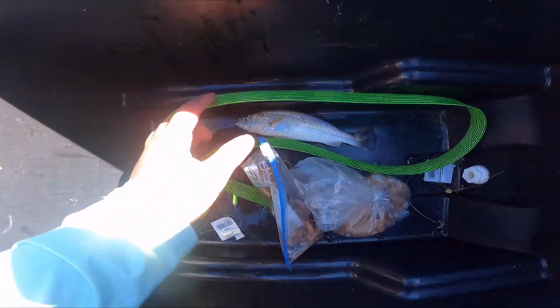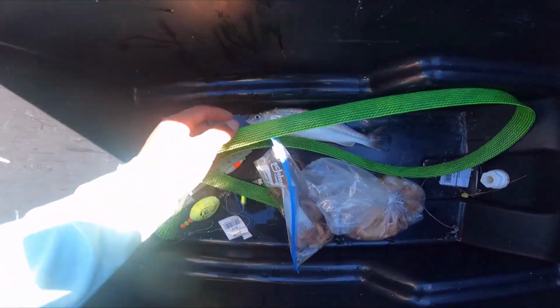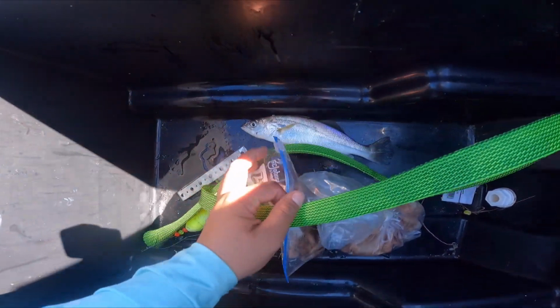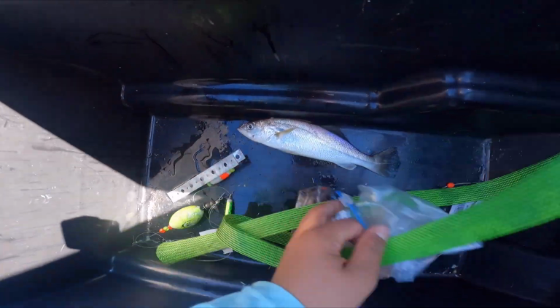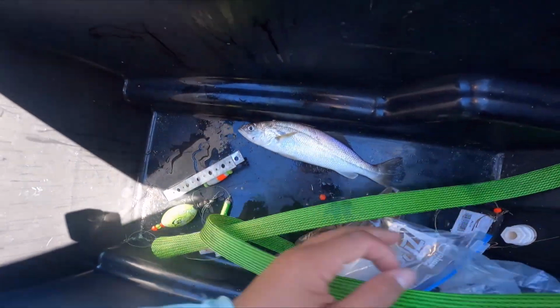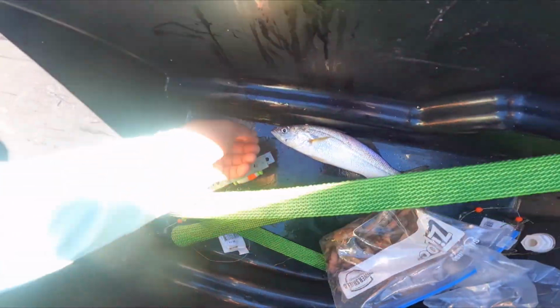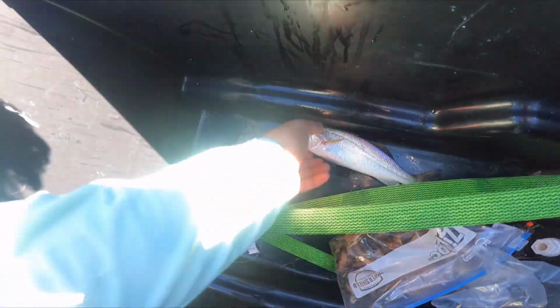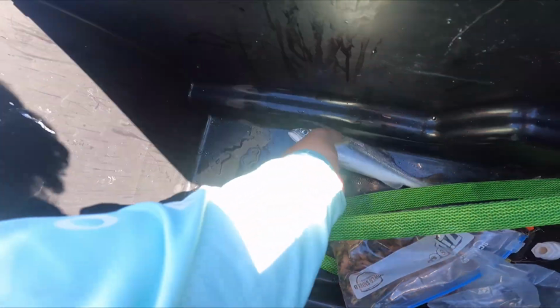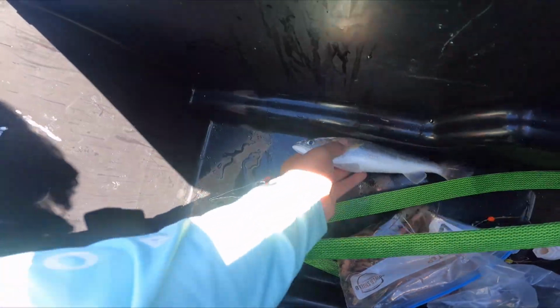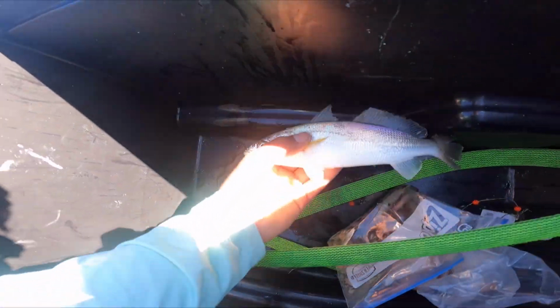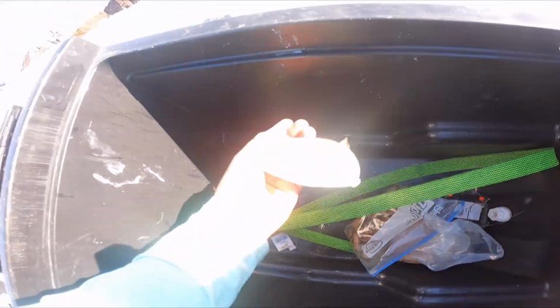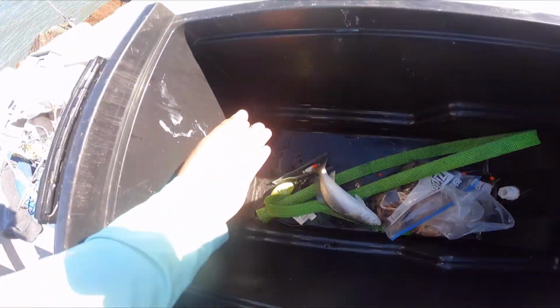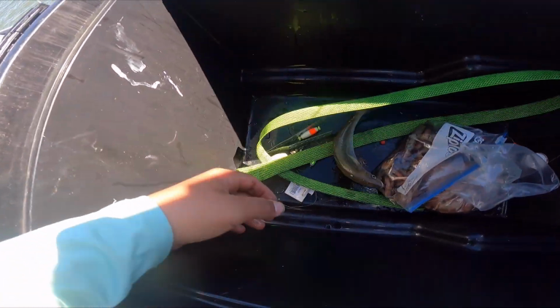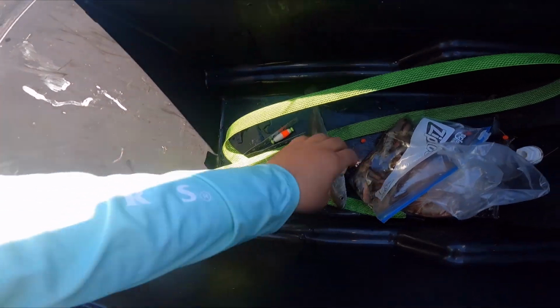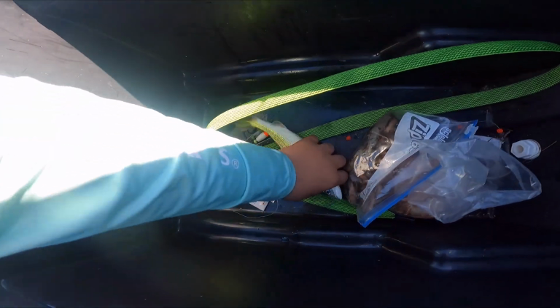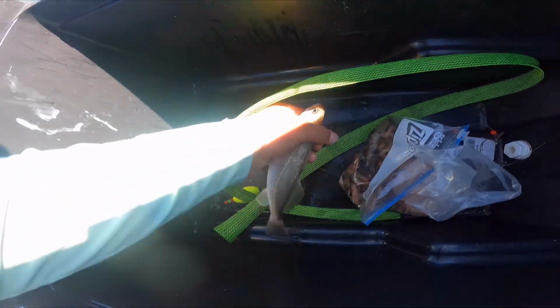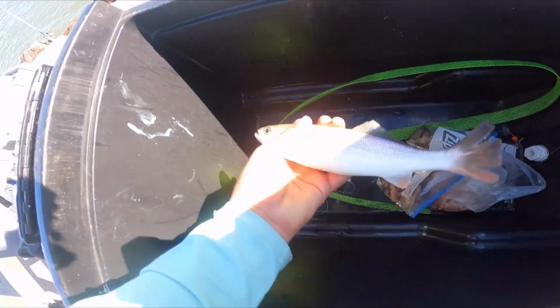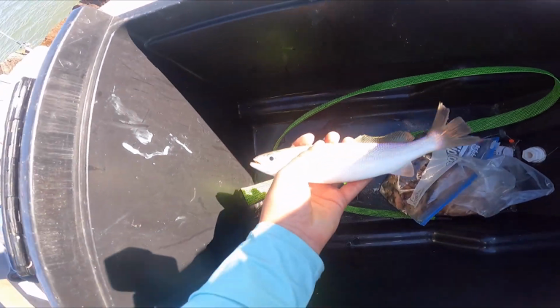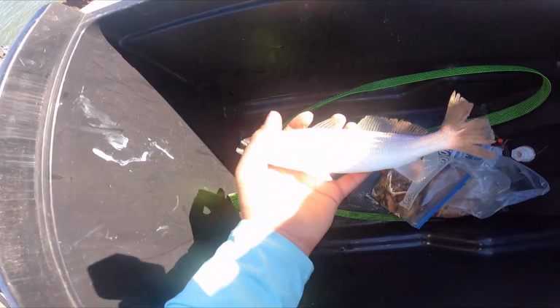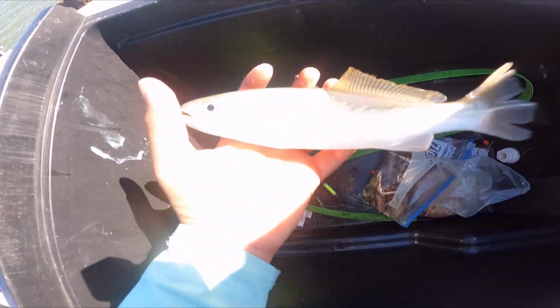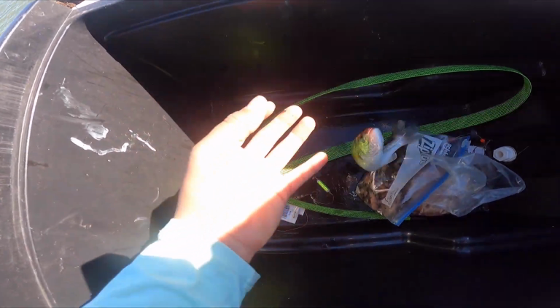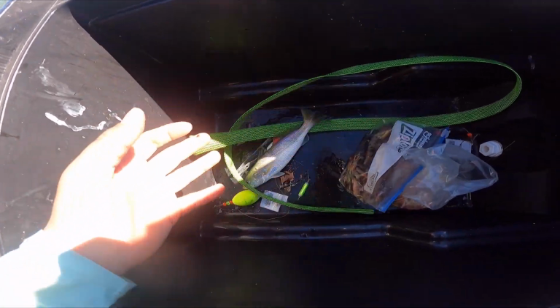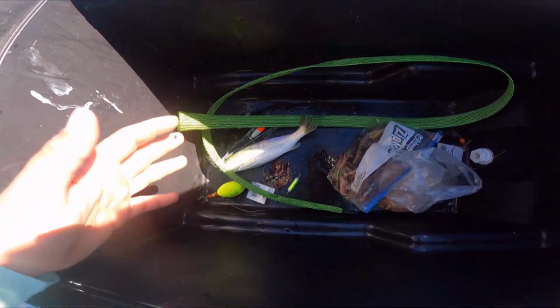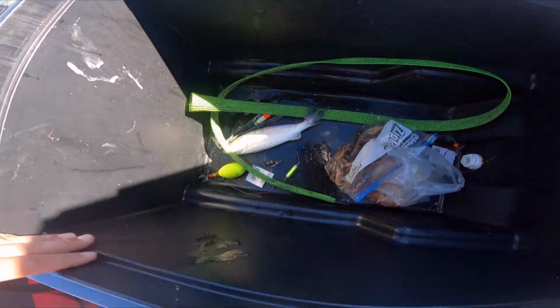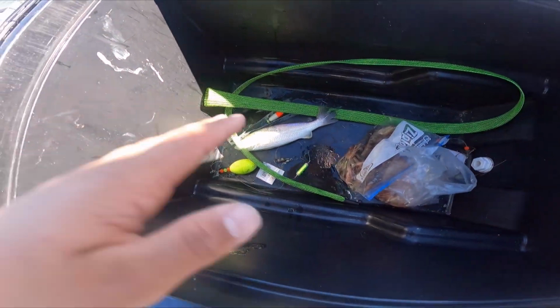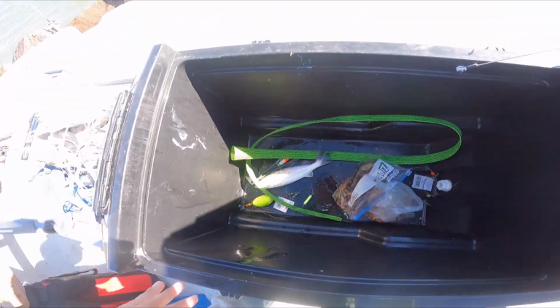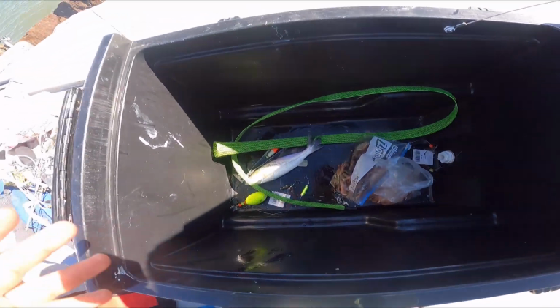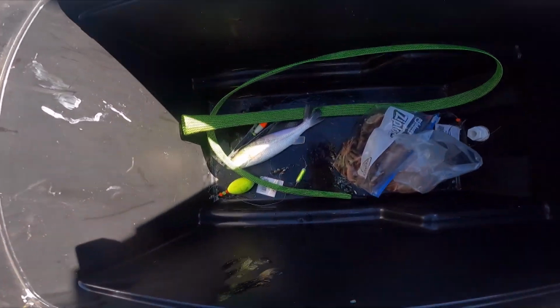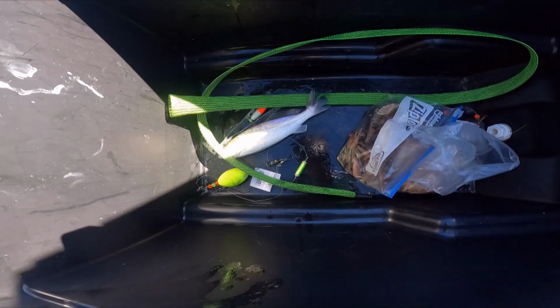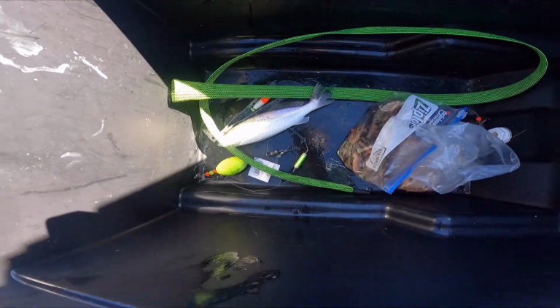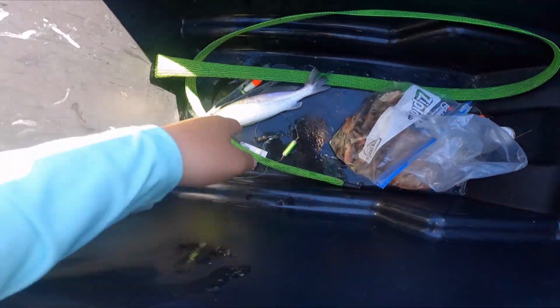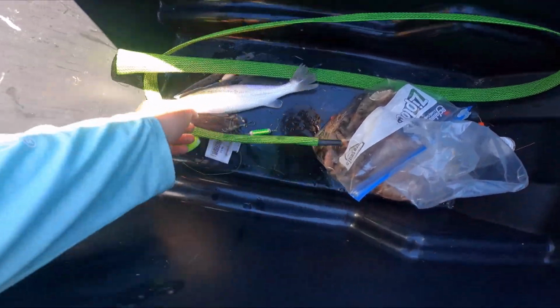I didn't know if I was gonna catch anything. I did catch a sand trout. We're gonna do a catch-and-cook sand trout just to see how they taste. I've tasted them before, but you gotta do it for the YouTube views.